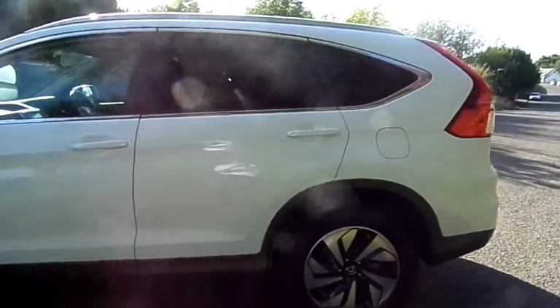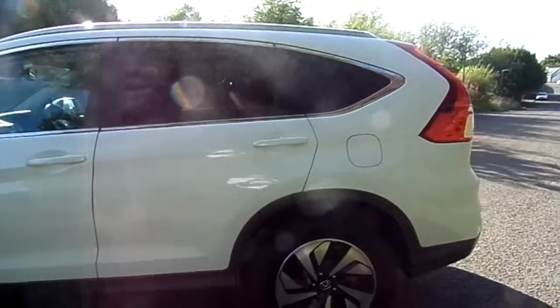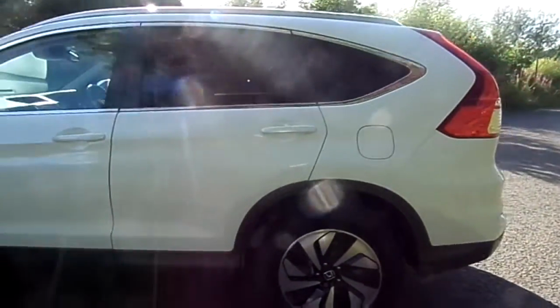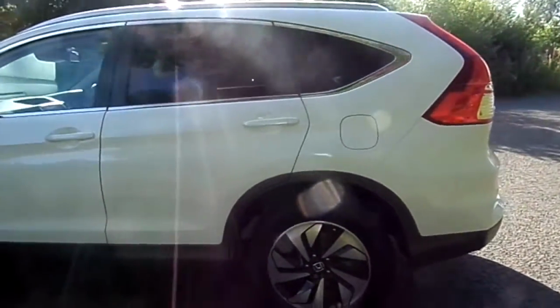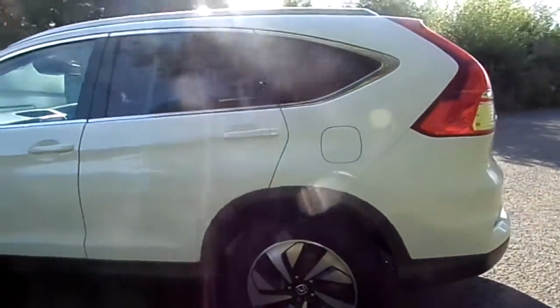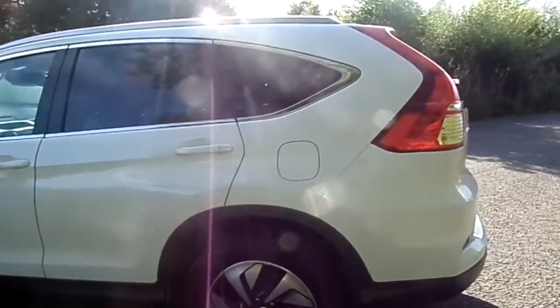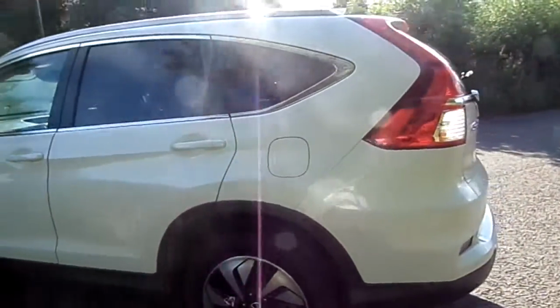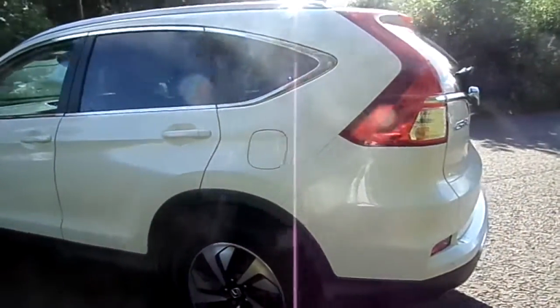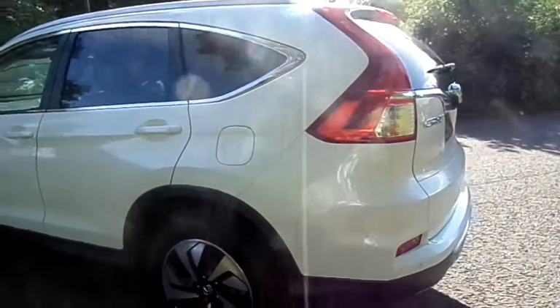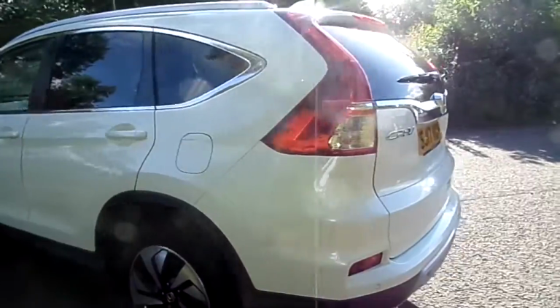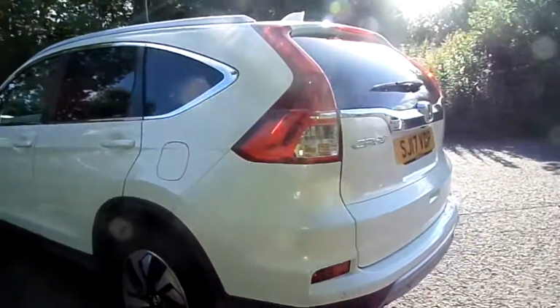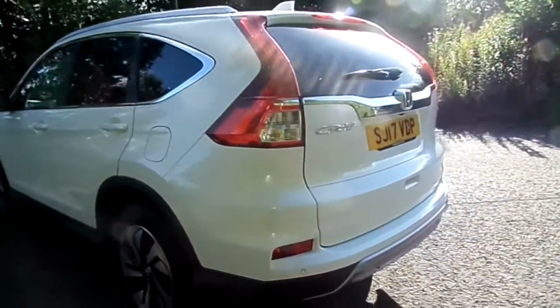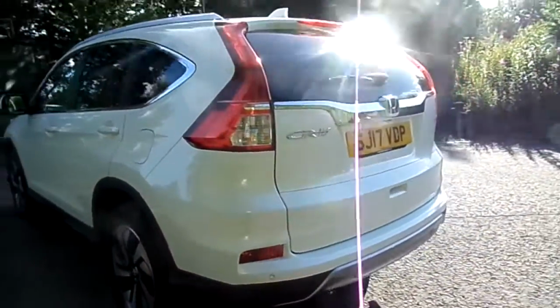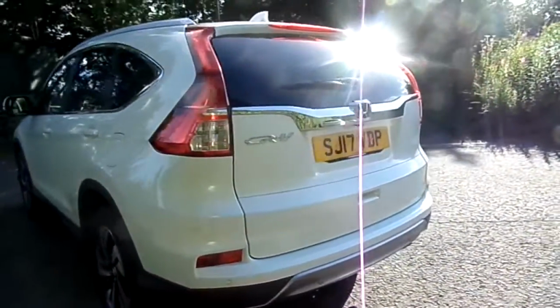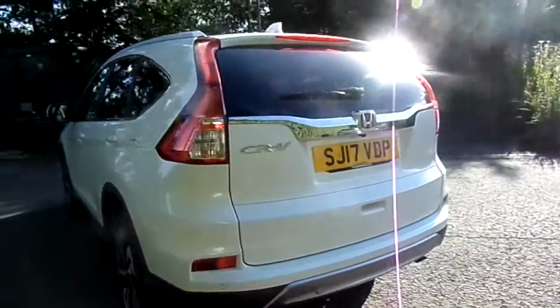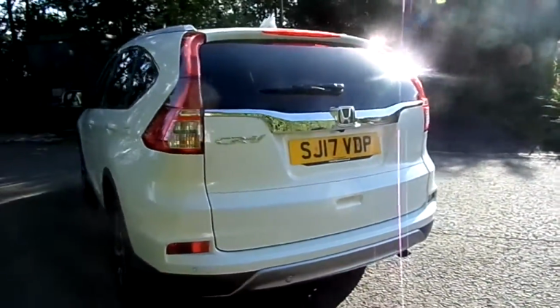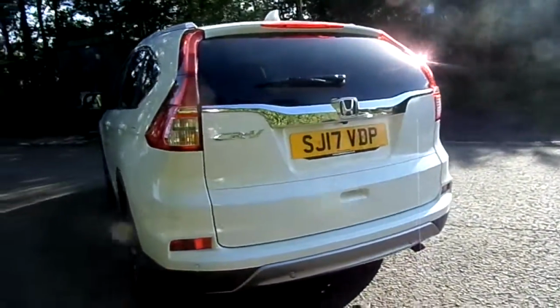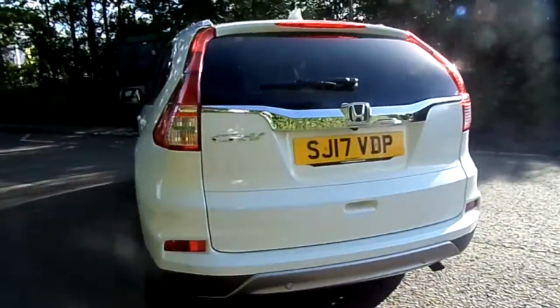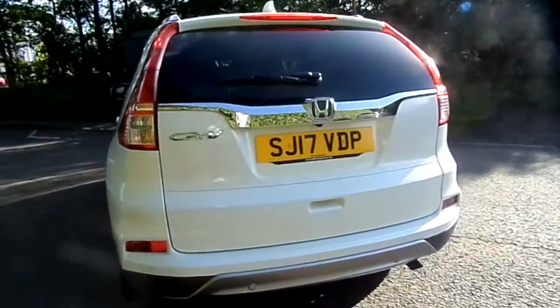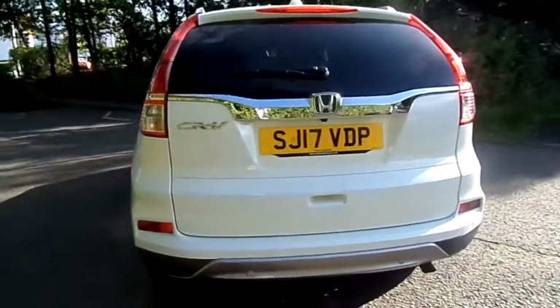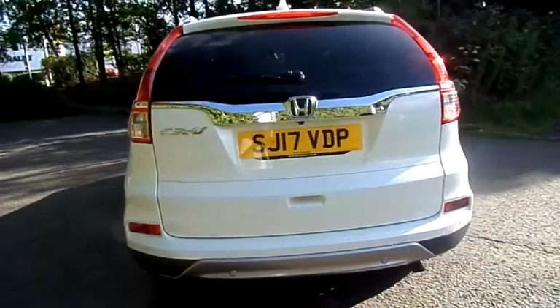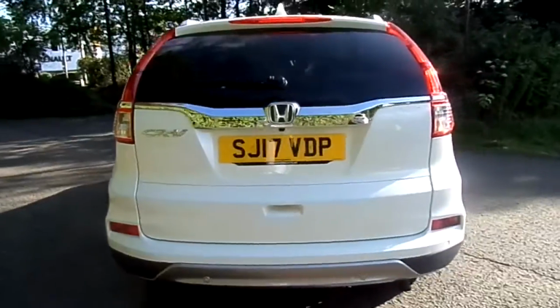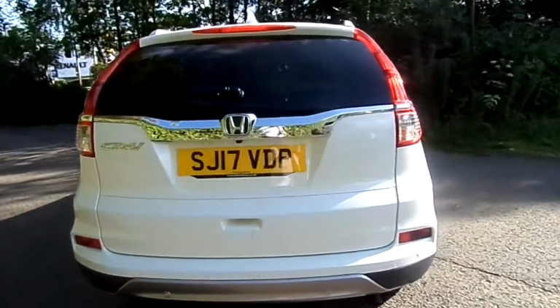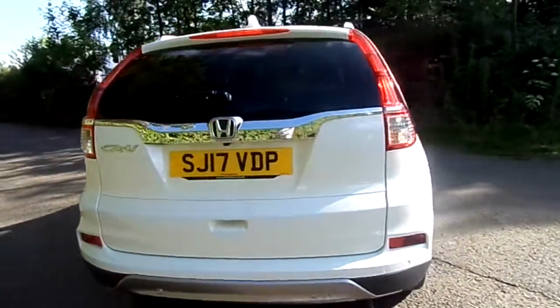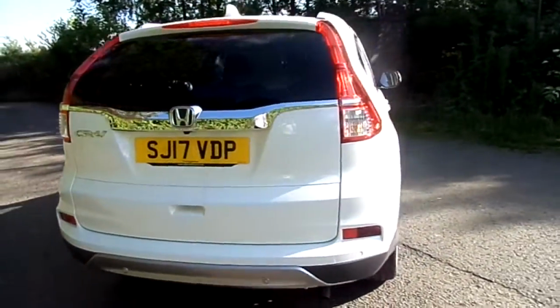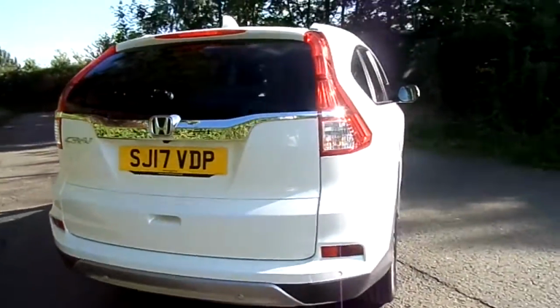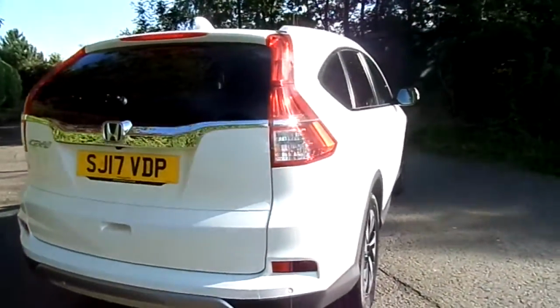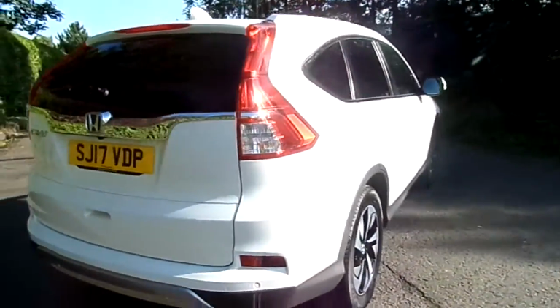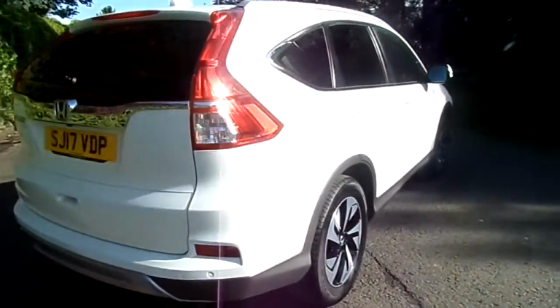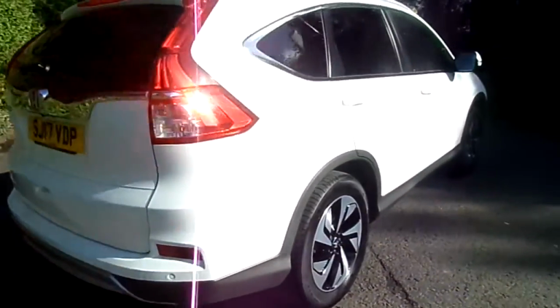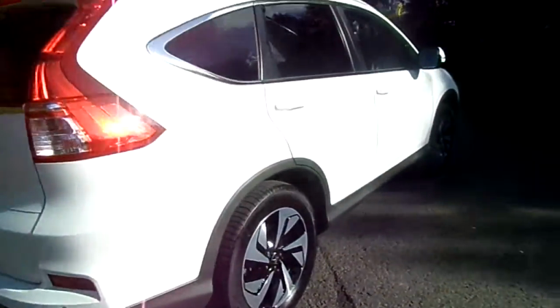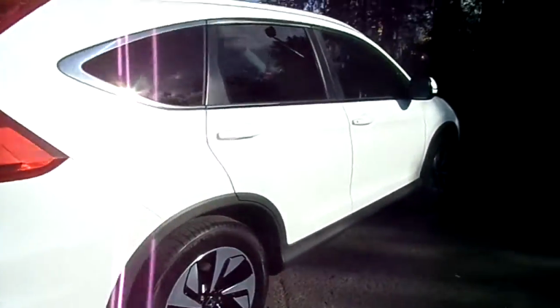The SR spec includes 18 inch alloy wheels, front and rear parking sensors, Bluetooth, reversing camera, cruise control, automatic lights and wipers, and you've also got half and half fabric and leather upholstery as you'll see.